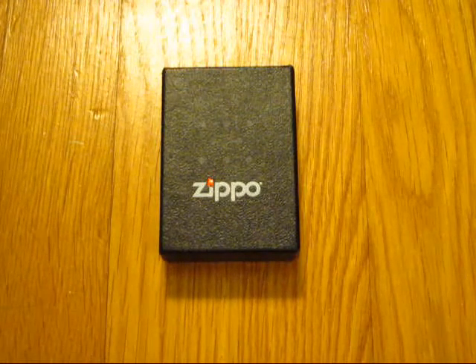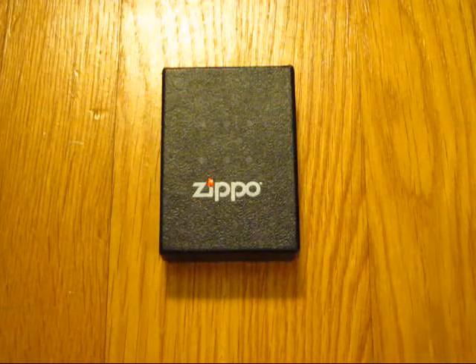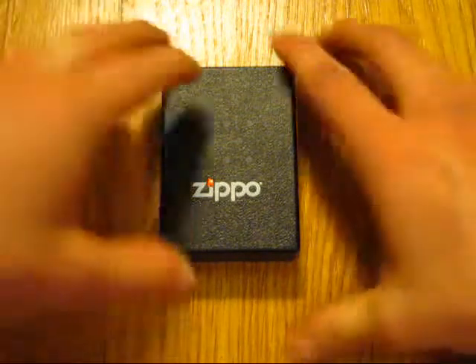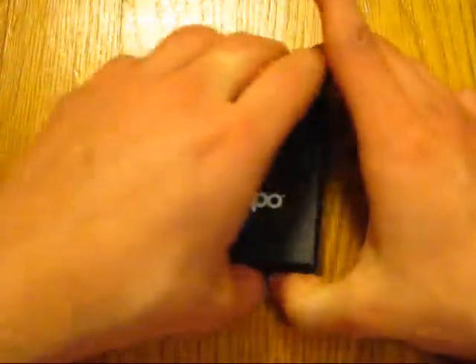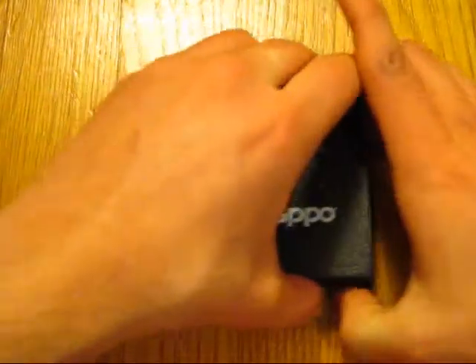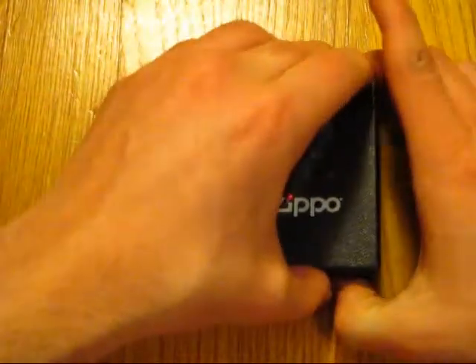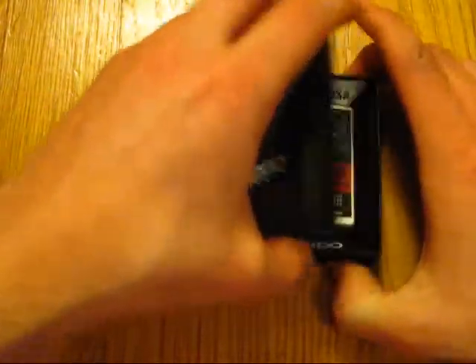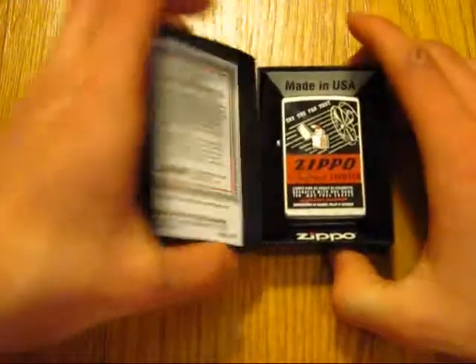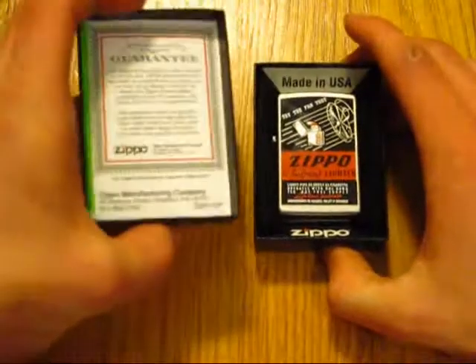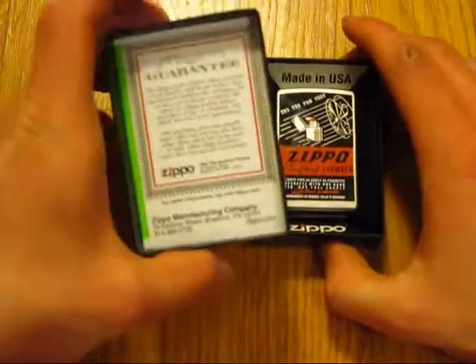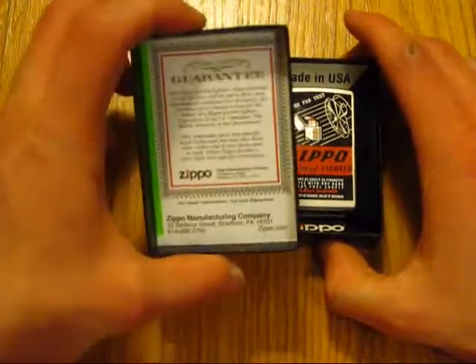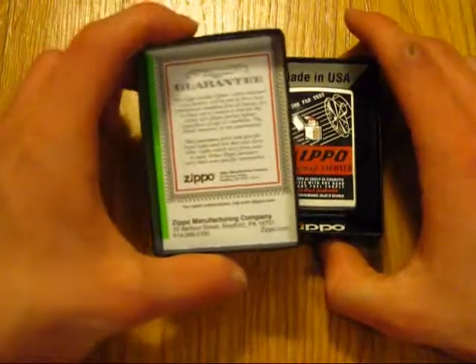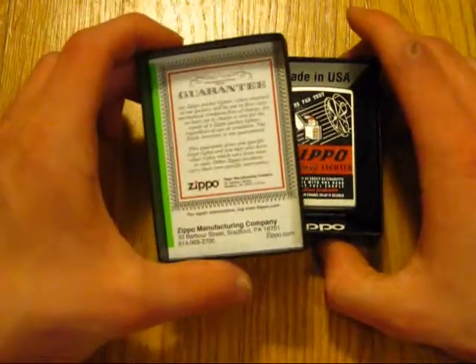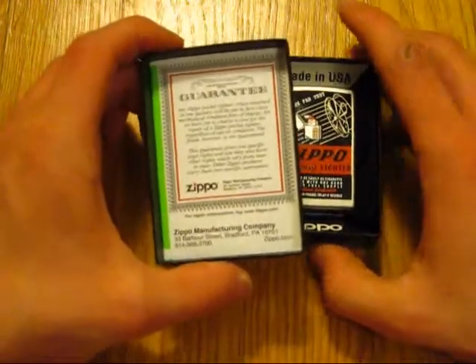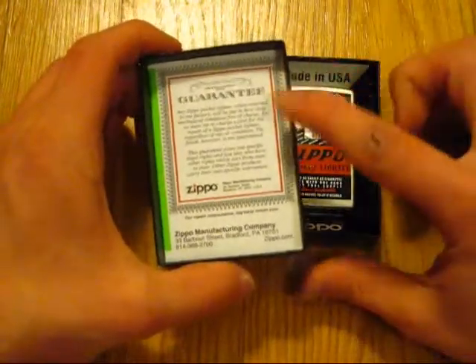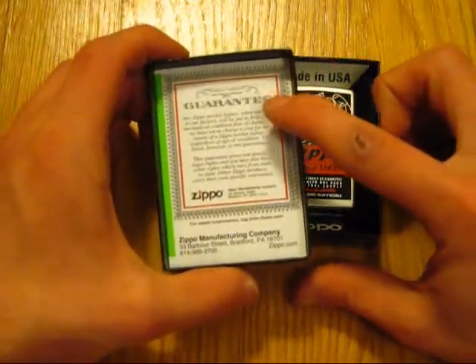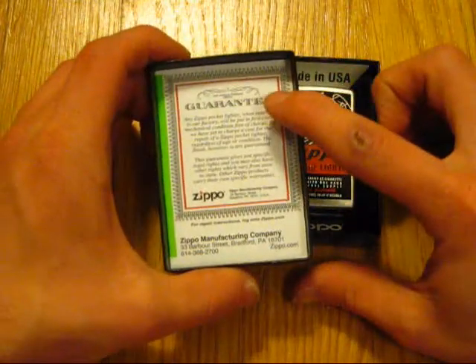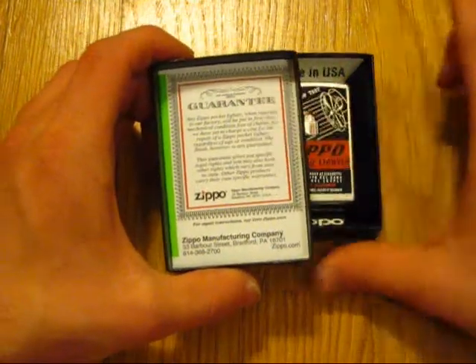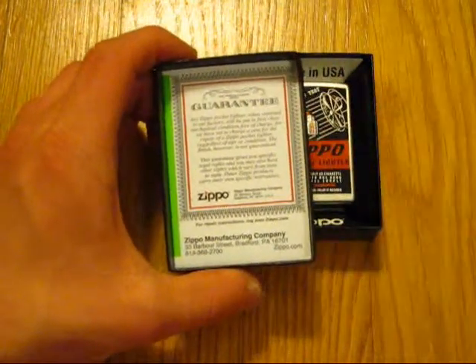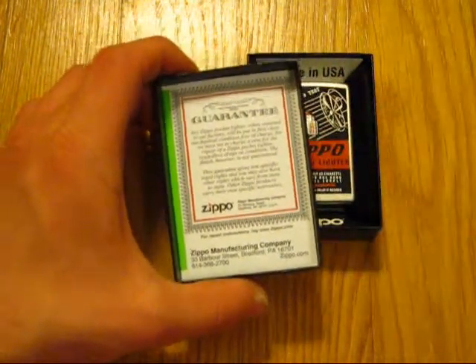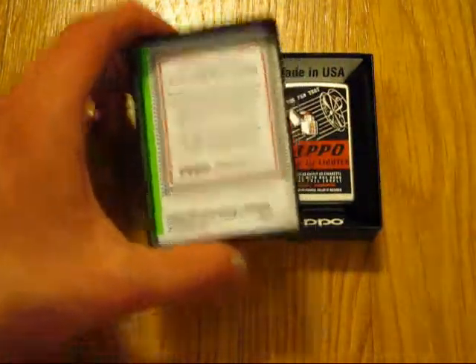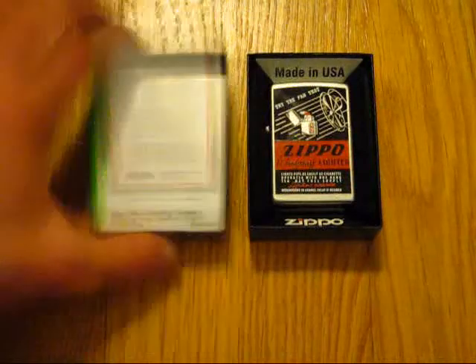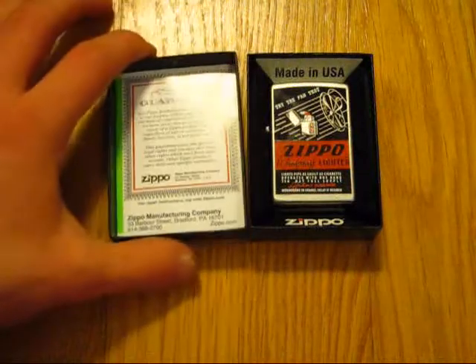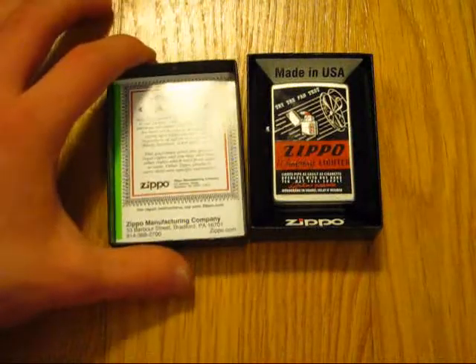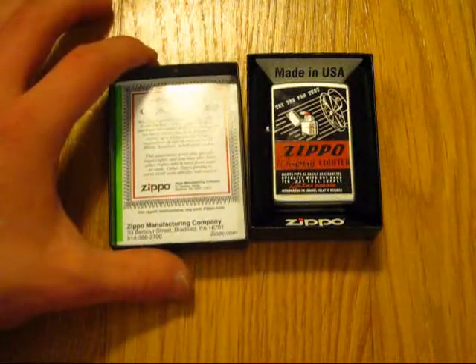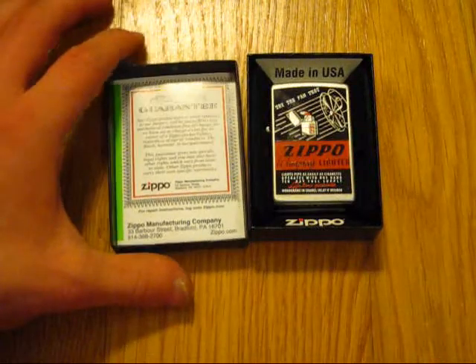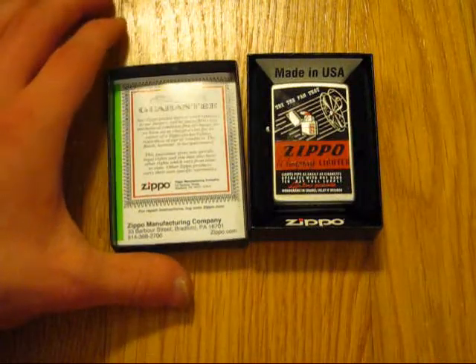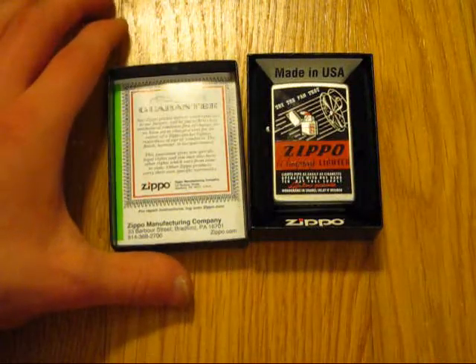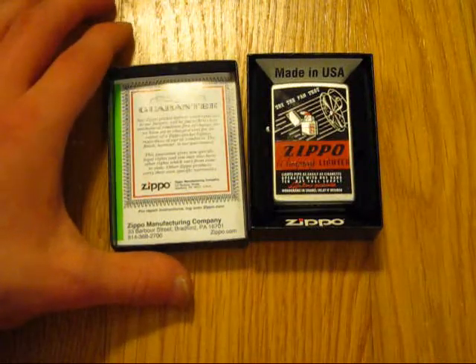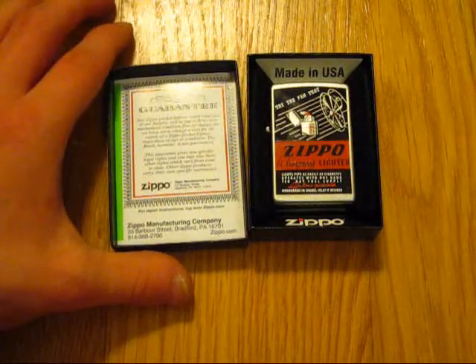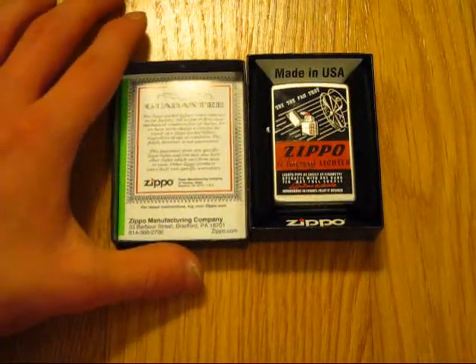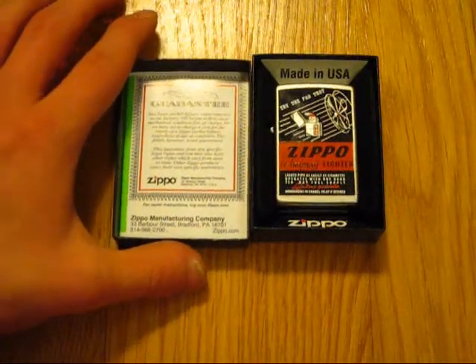If you take a look under your lid — right there, I guarantee you wouldn't see that. I'm going to show you guys how you can send your Zippo back in for repair.